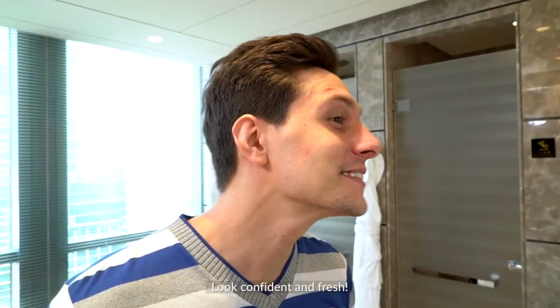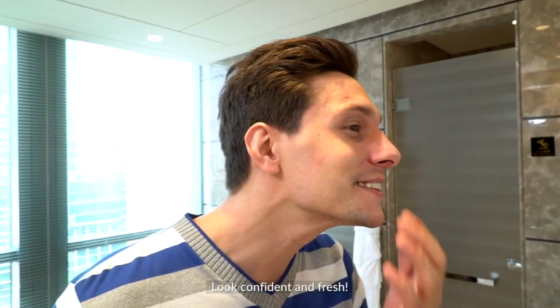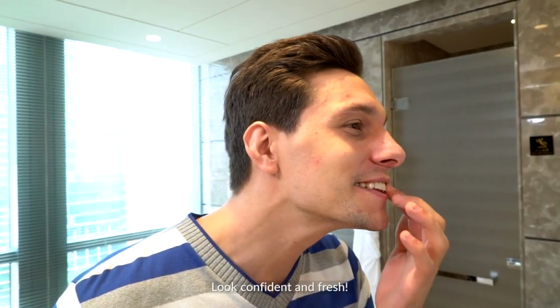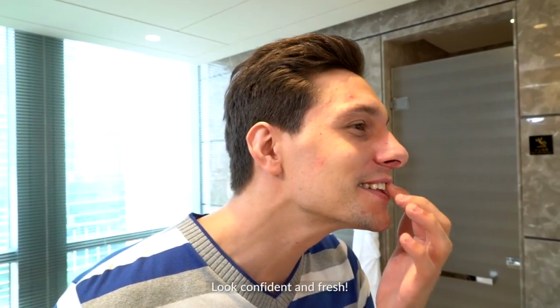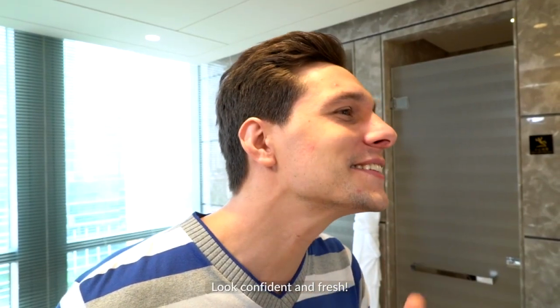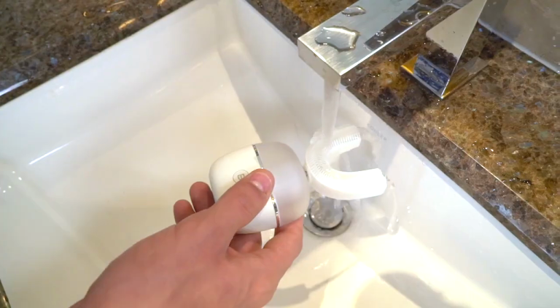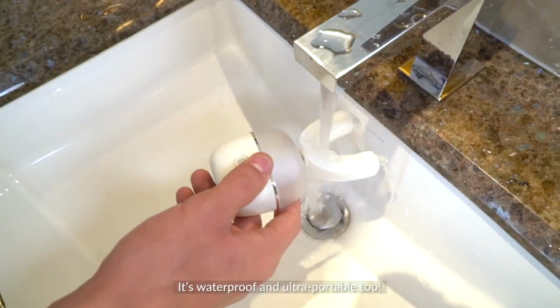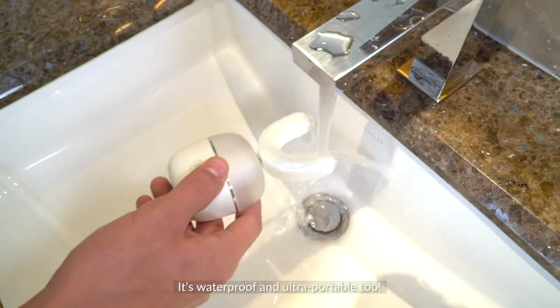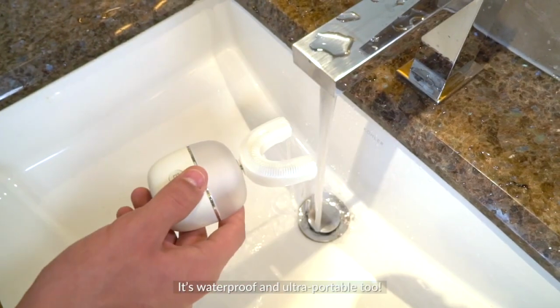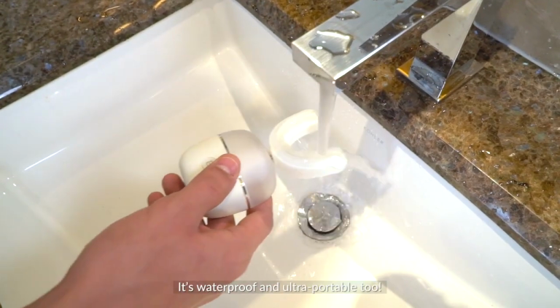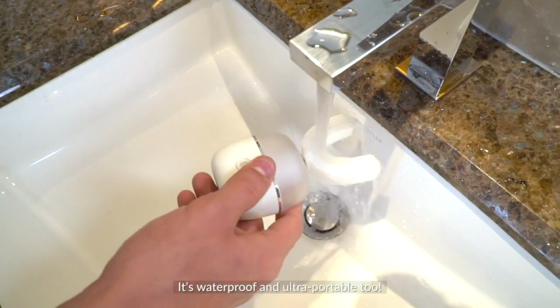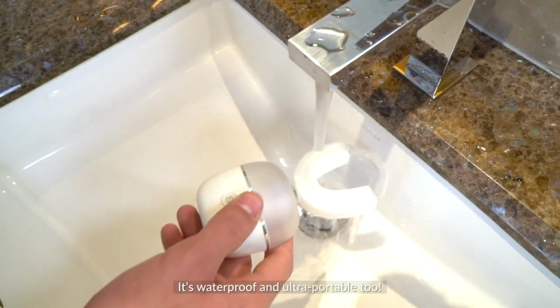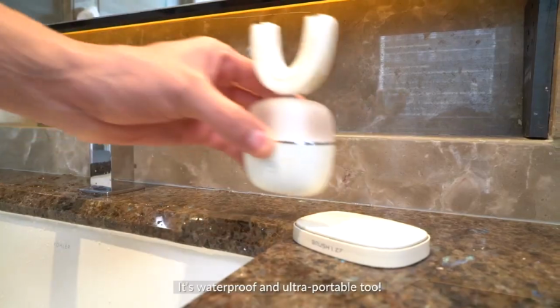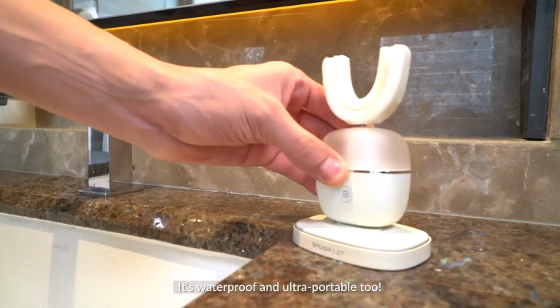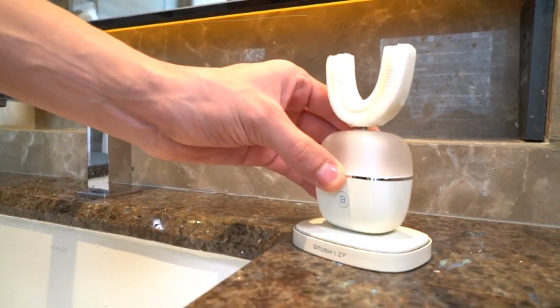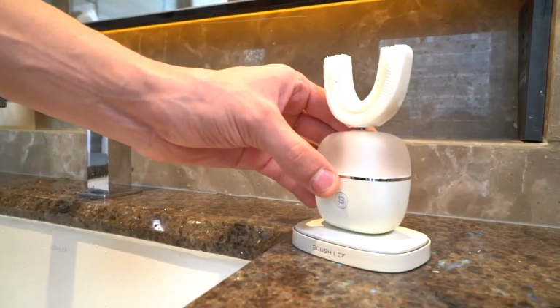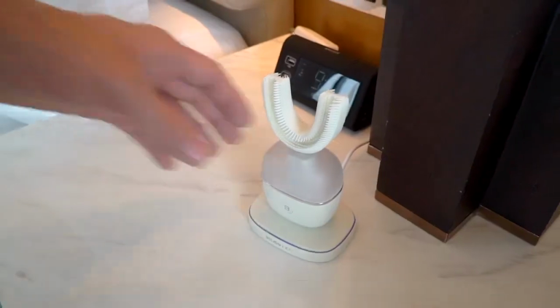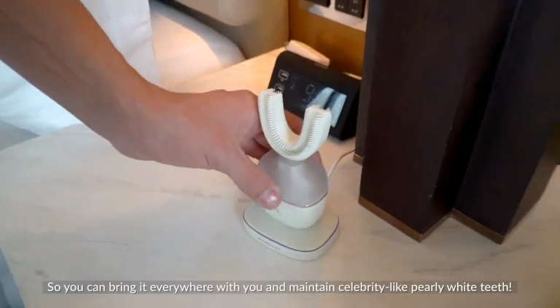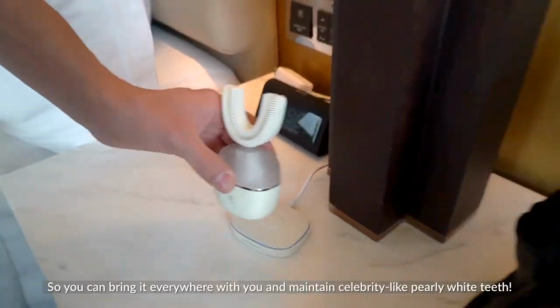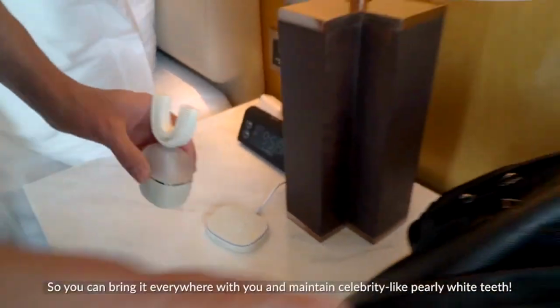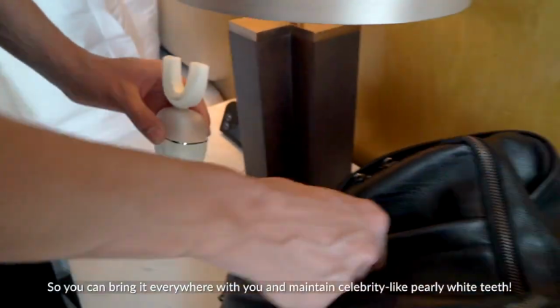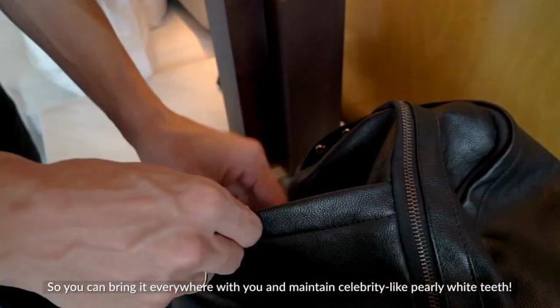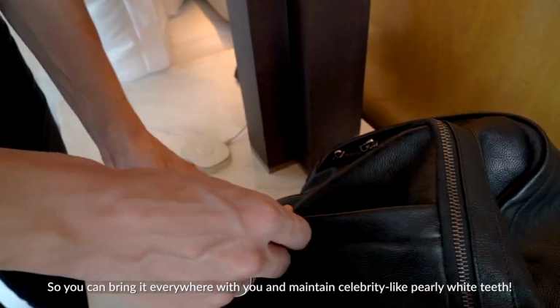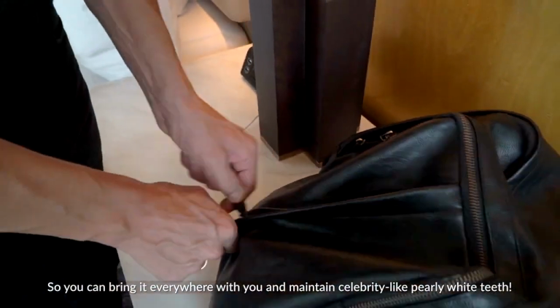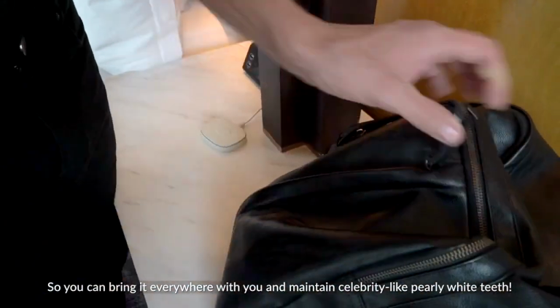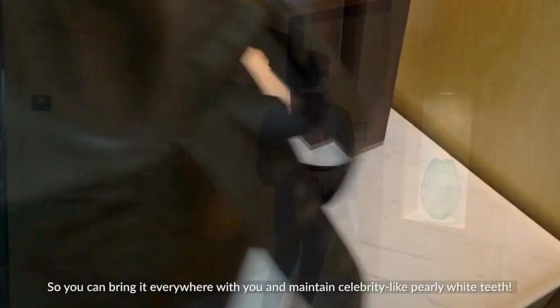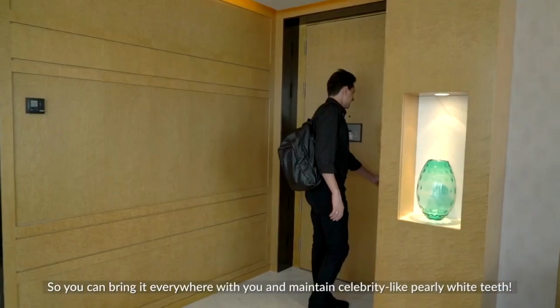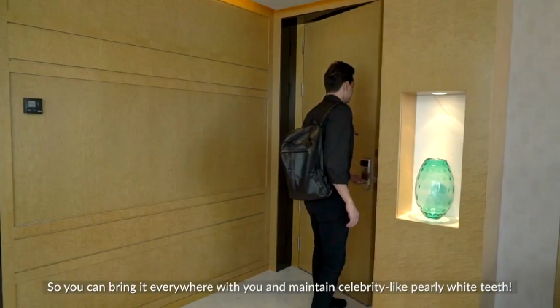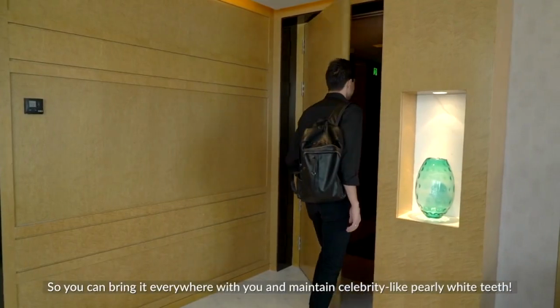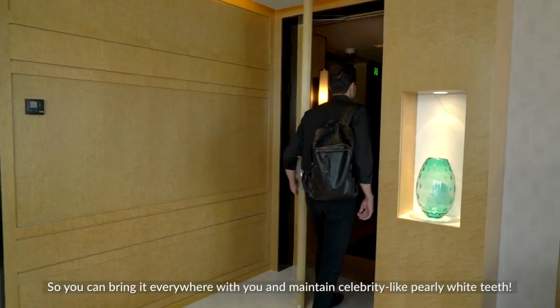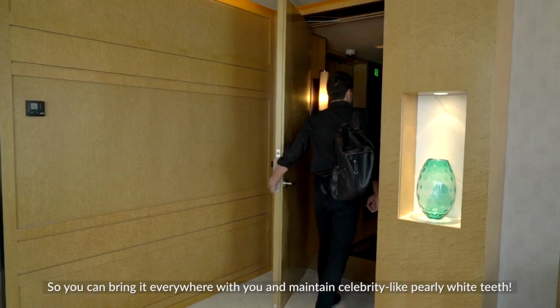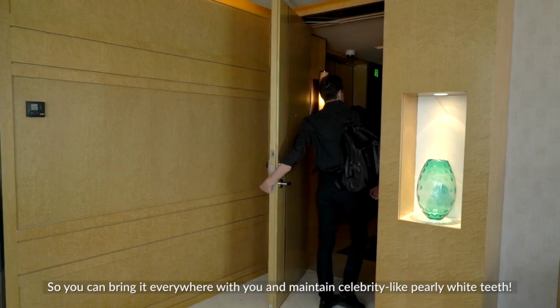Look confident and fresh. It's waterproof and ultra-portable too, so you can bring it everywhere with you and maintain celebrity-like pearly white teeth.